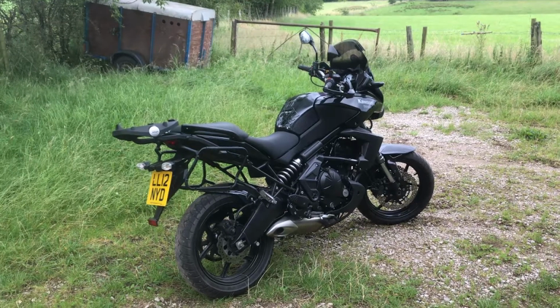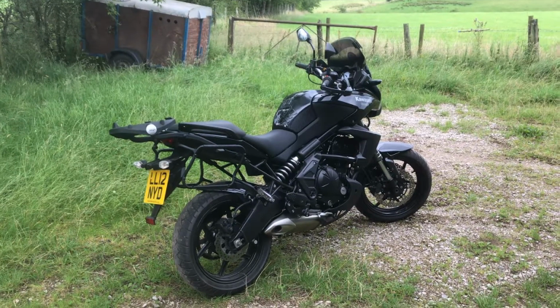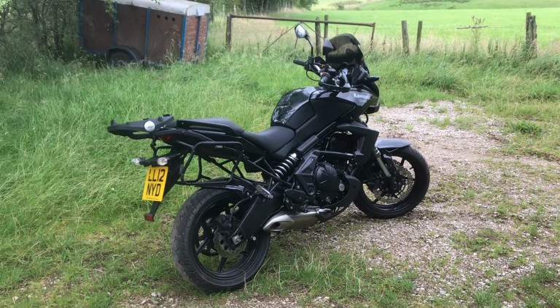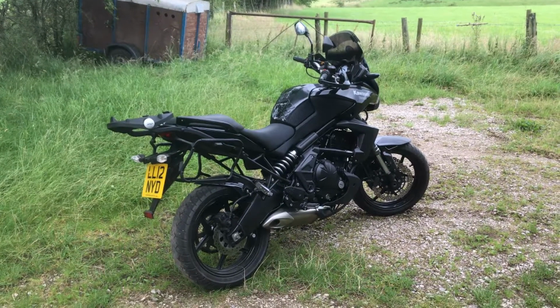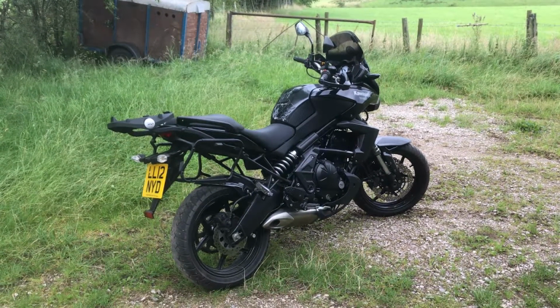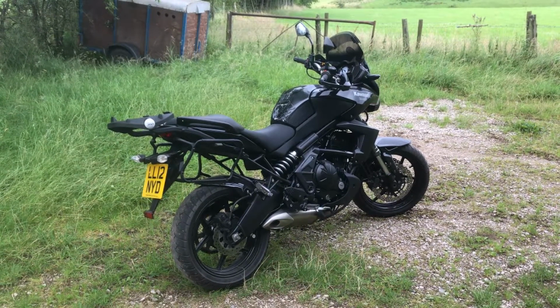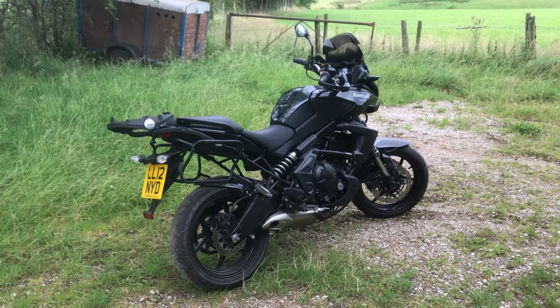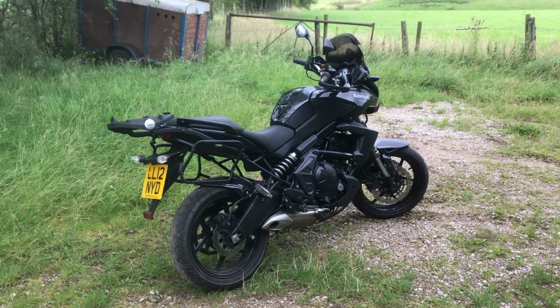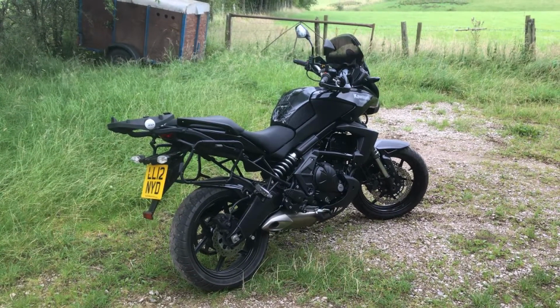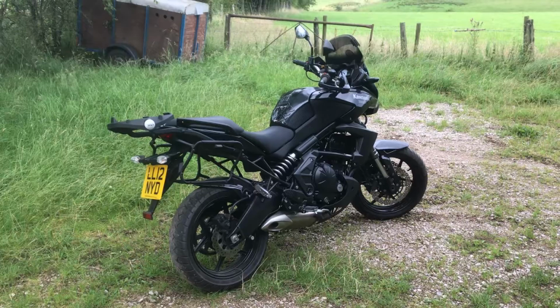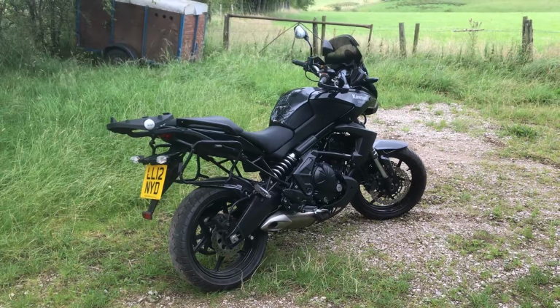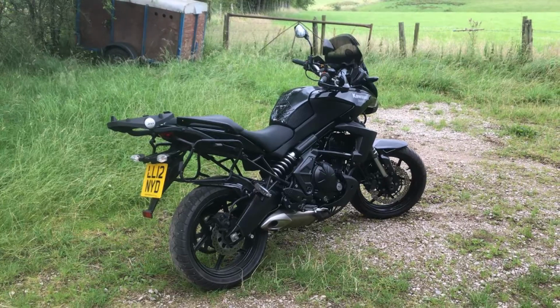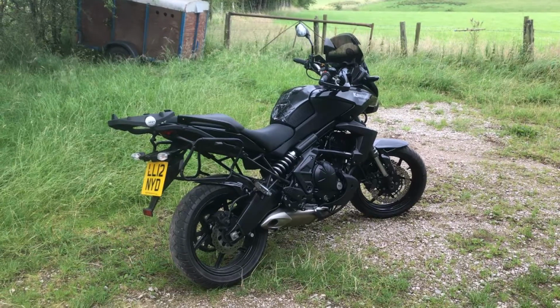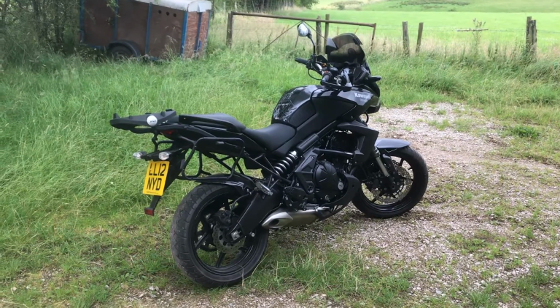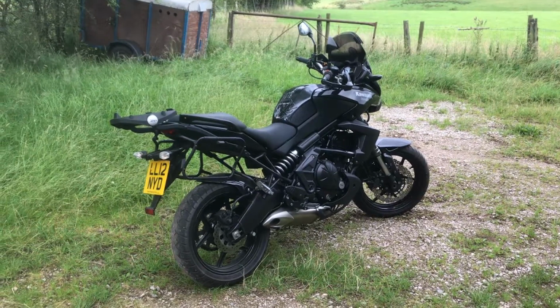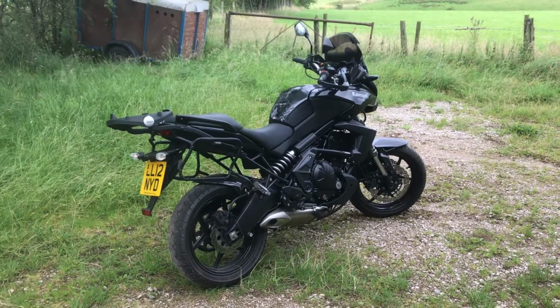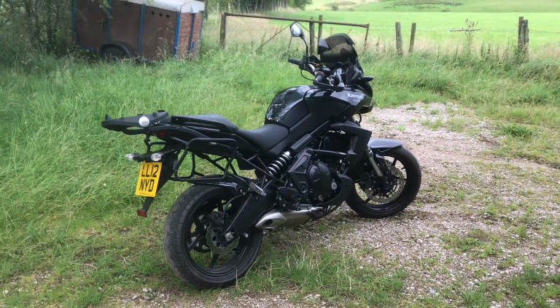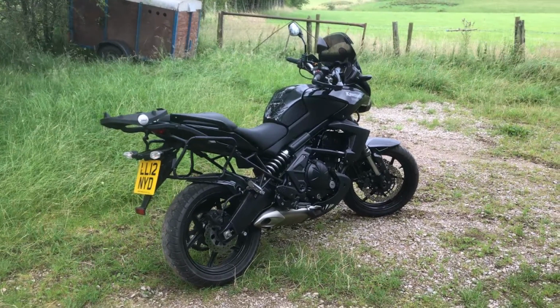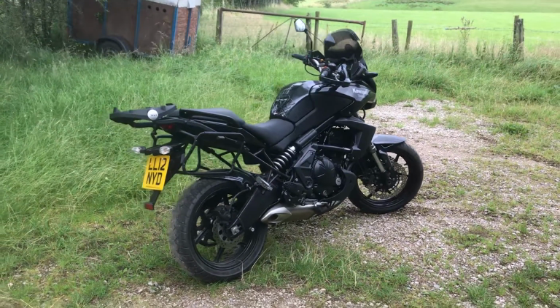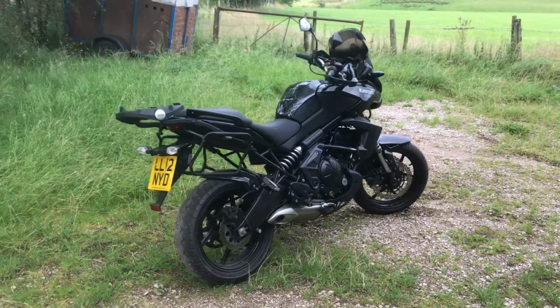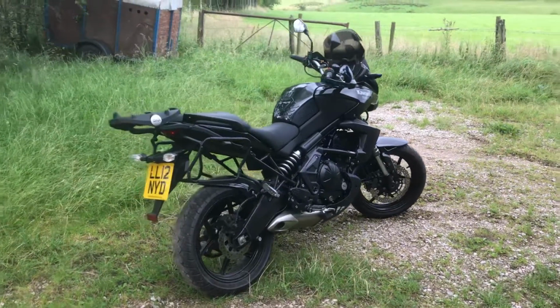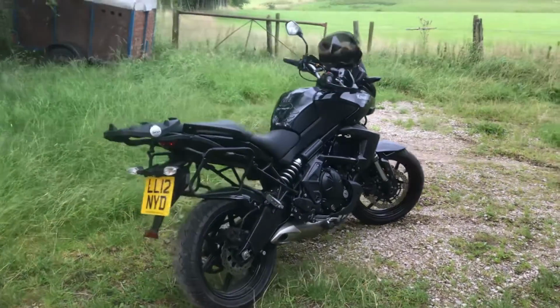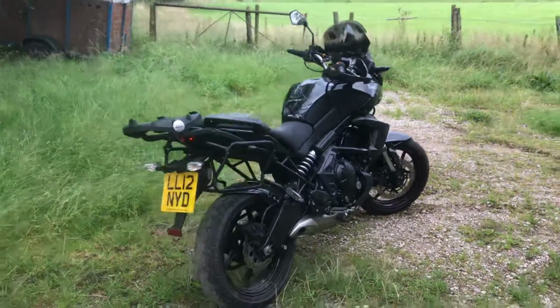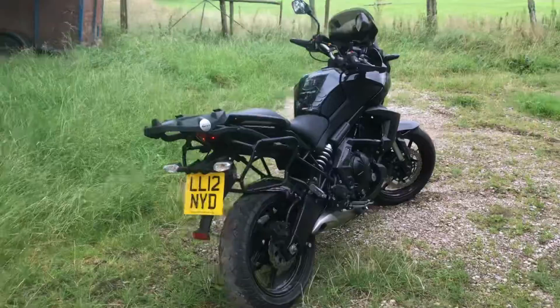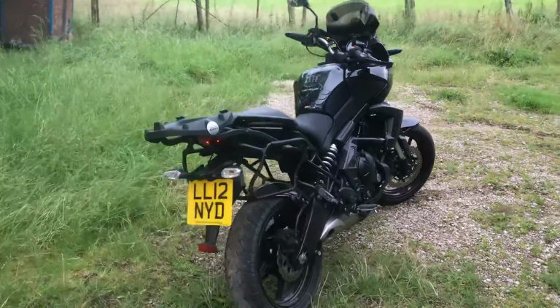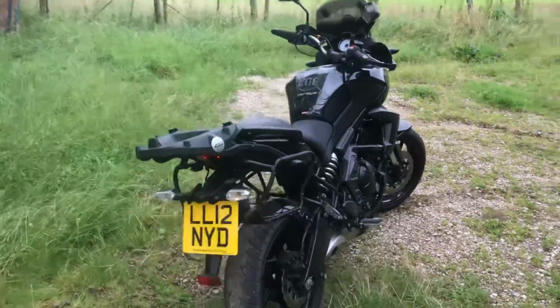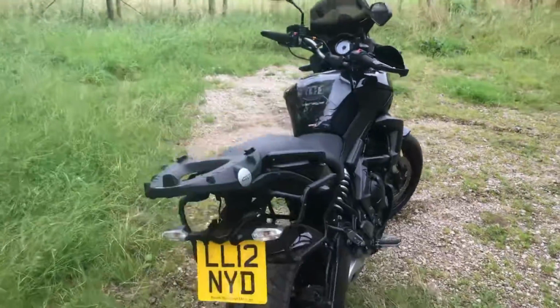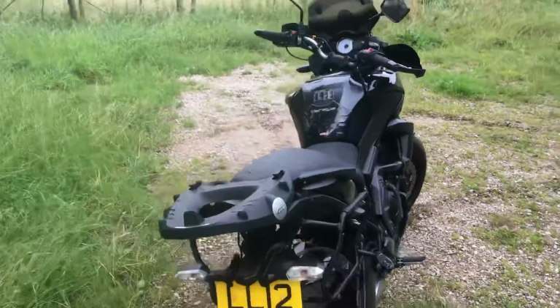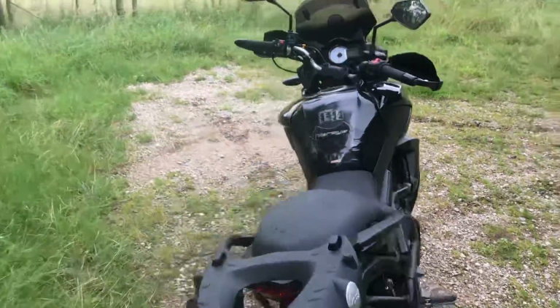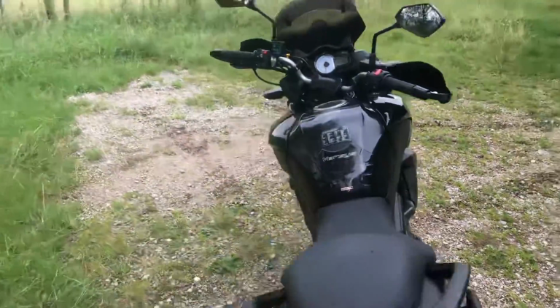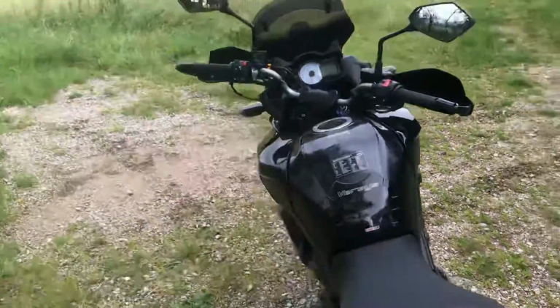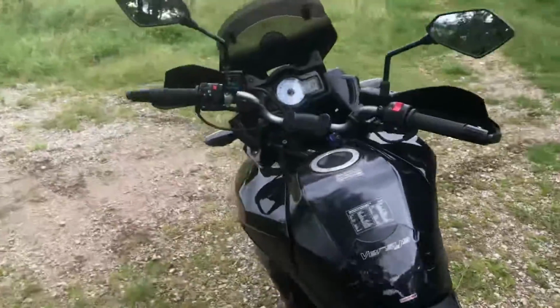Hi, this is Gareth from 999vehiclesecurity.co.uk. It's a short video to show our G5 deadlock system fitted to a 2012 Kawasaki Versus.